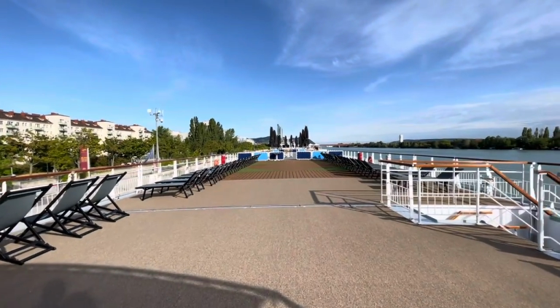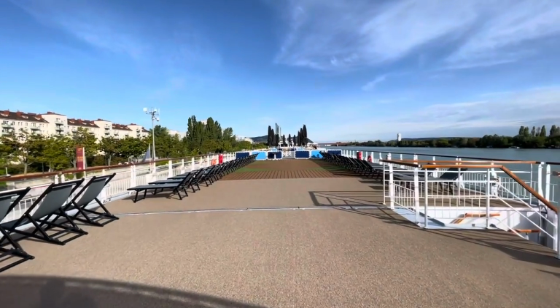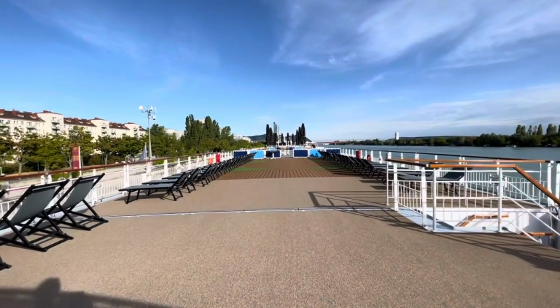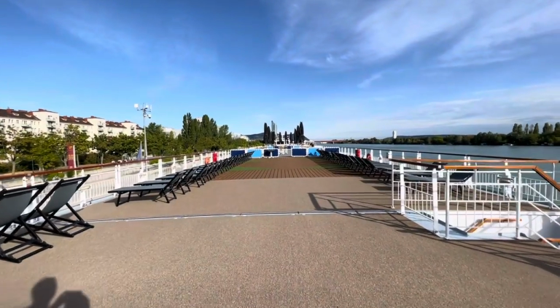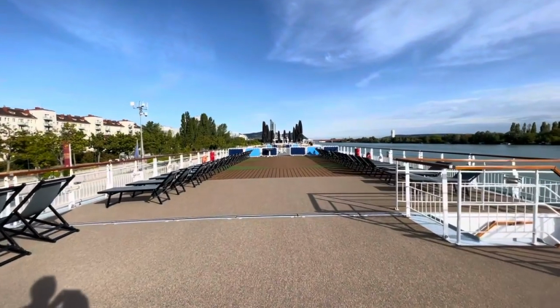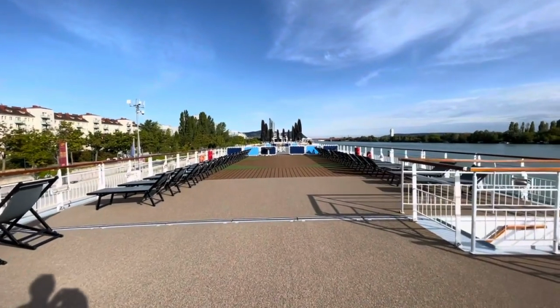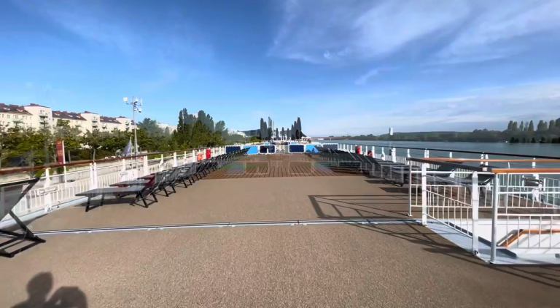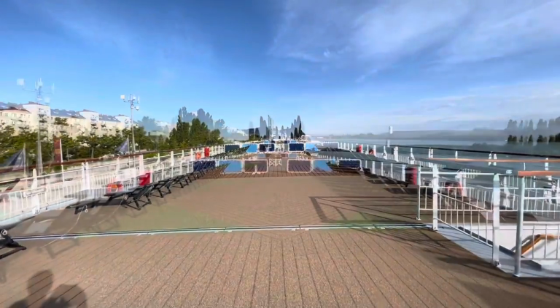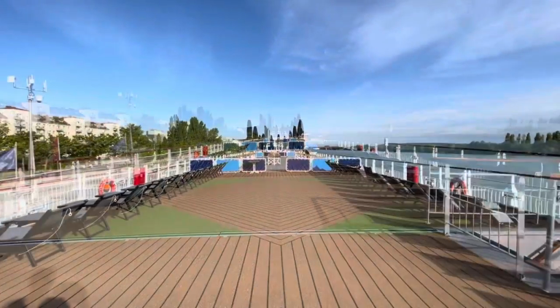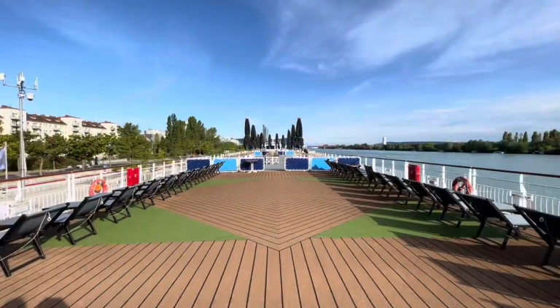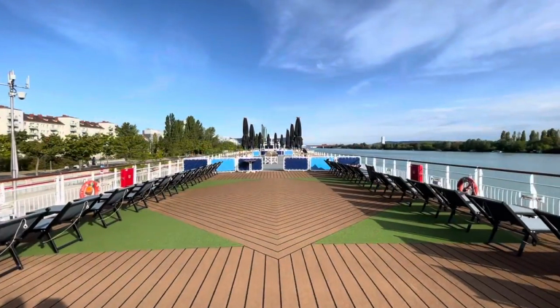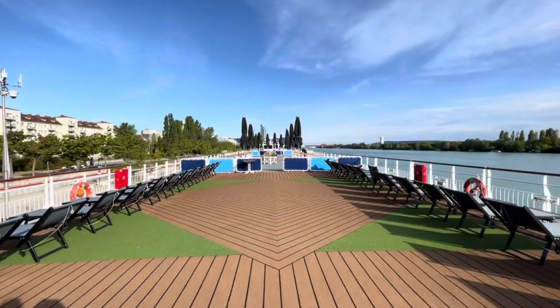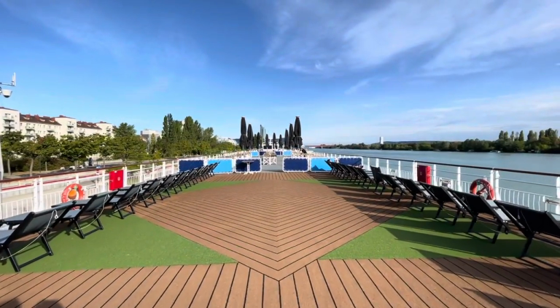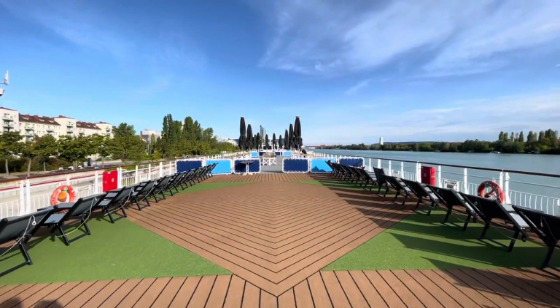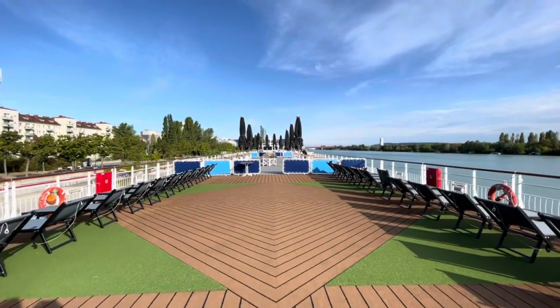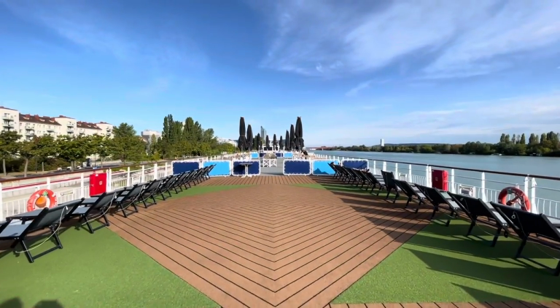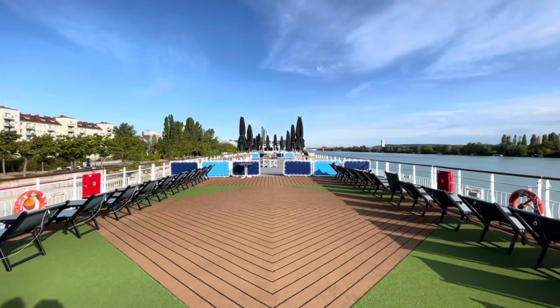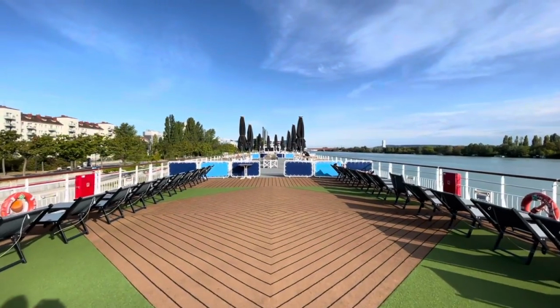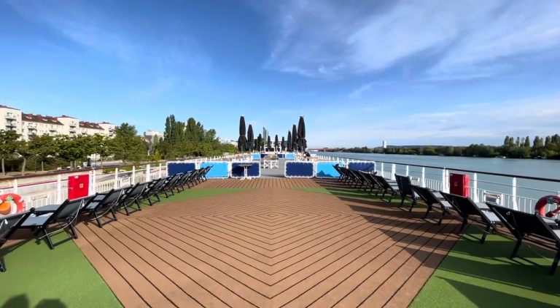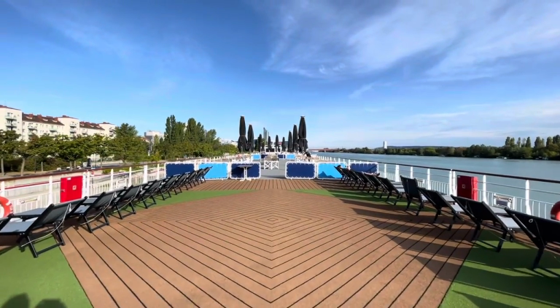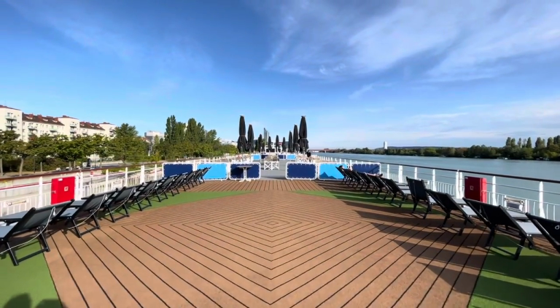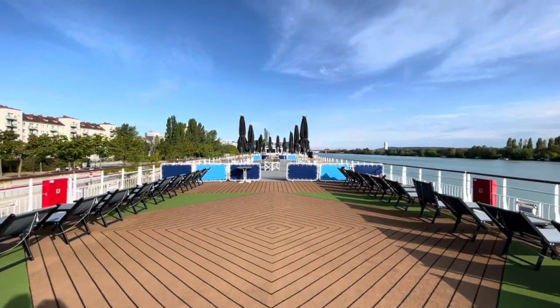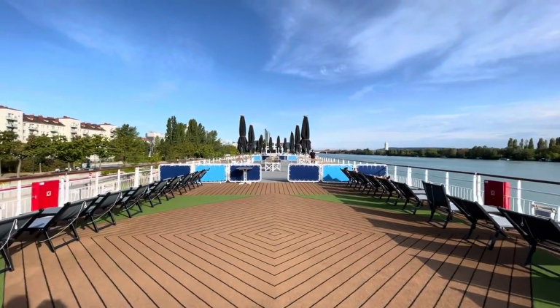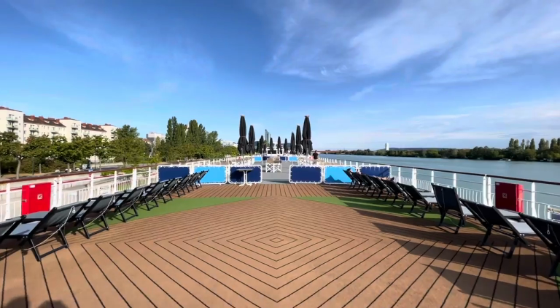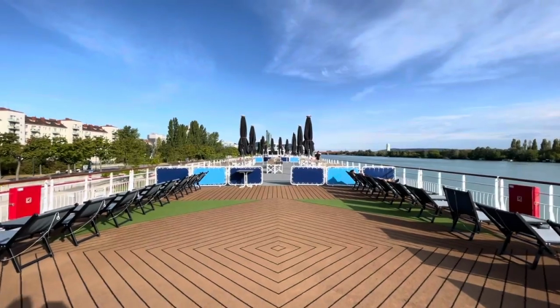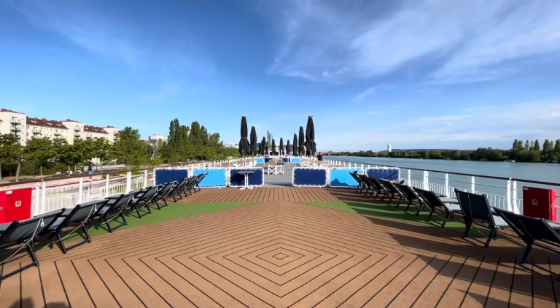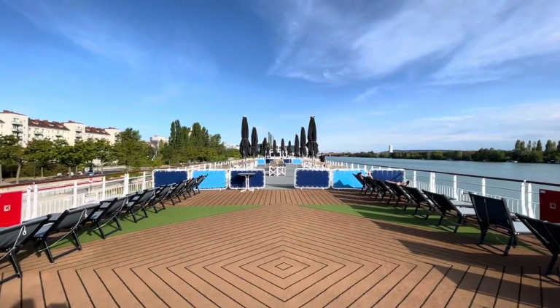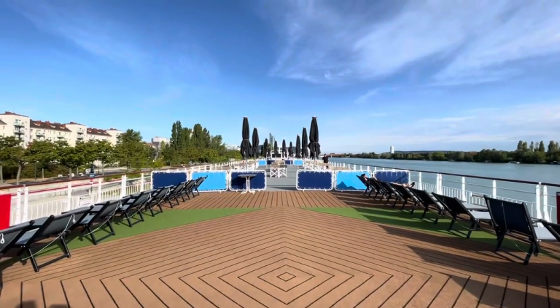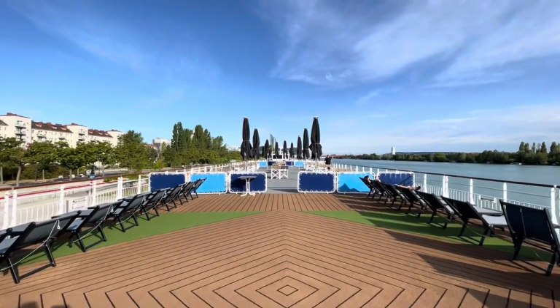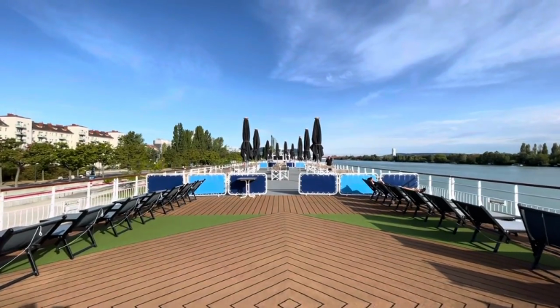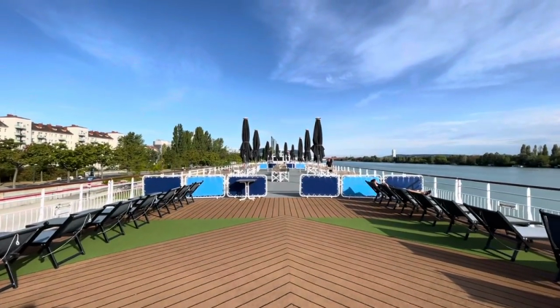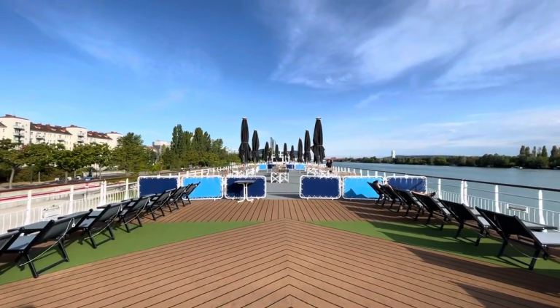On our particular river cruise, there were only just over 100 passengers on board. There is so much space on board for the number of people — it's quite a fair spread.